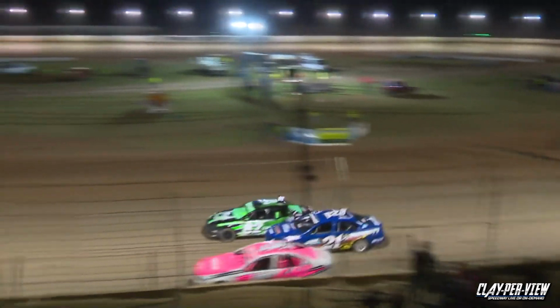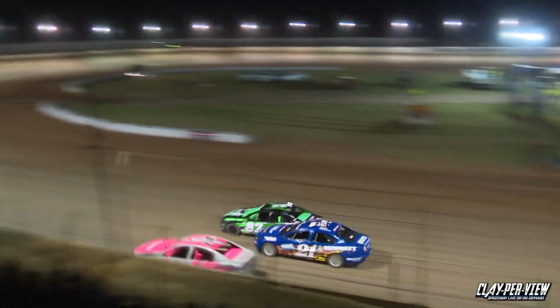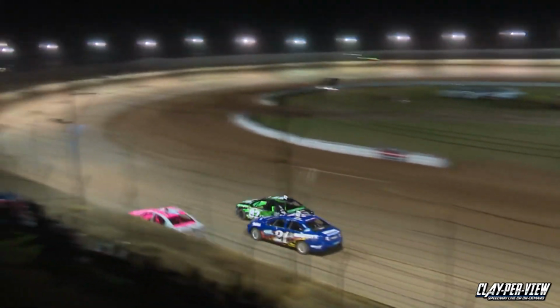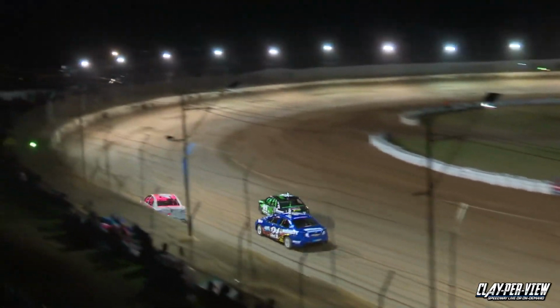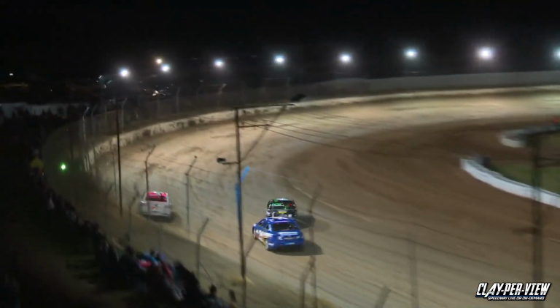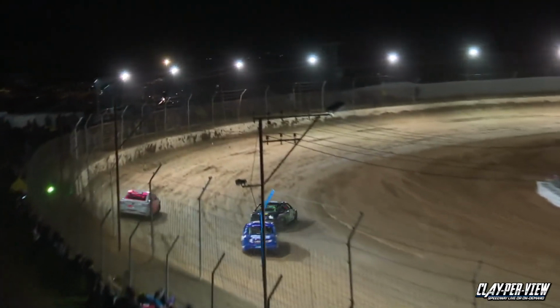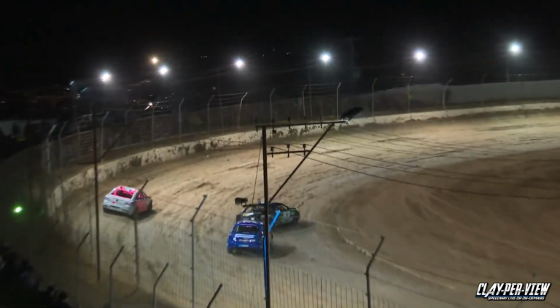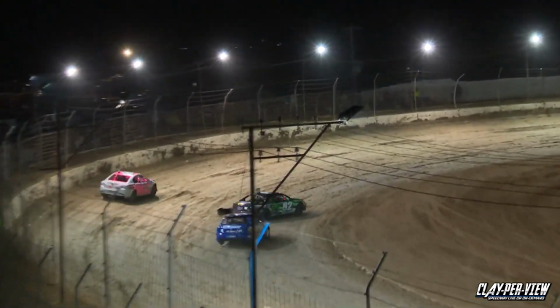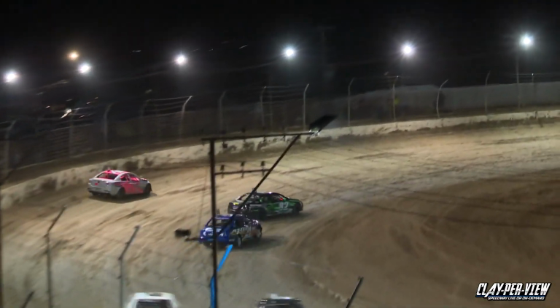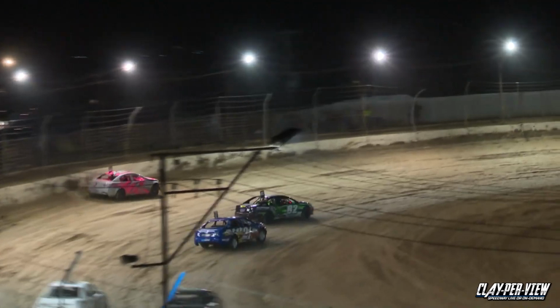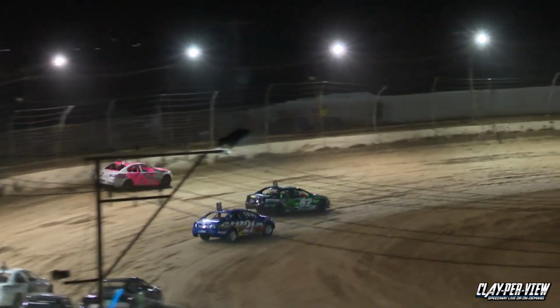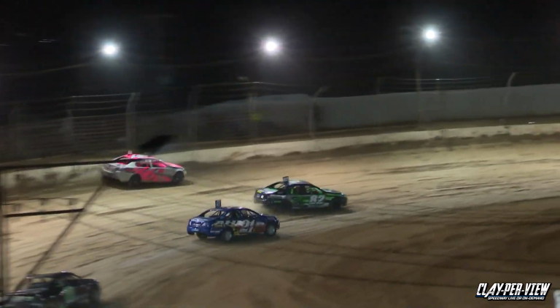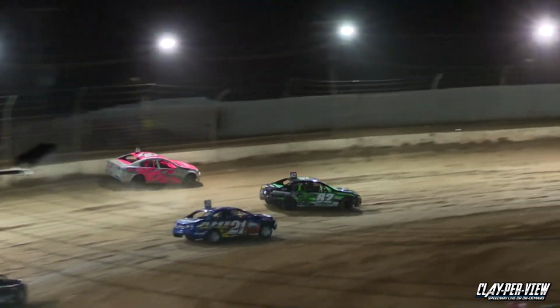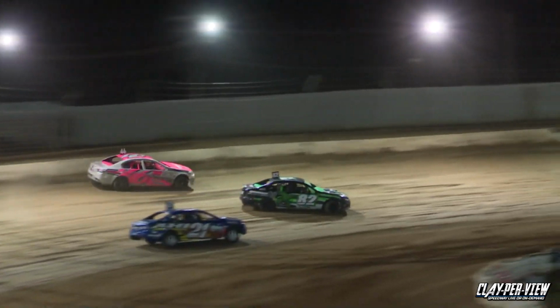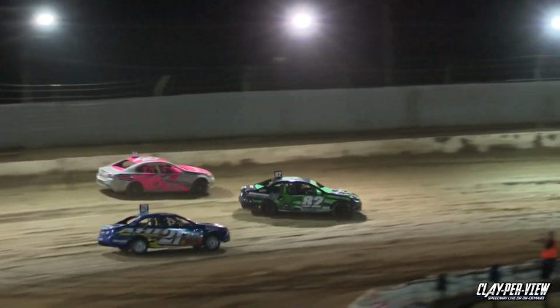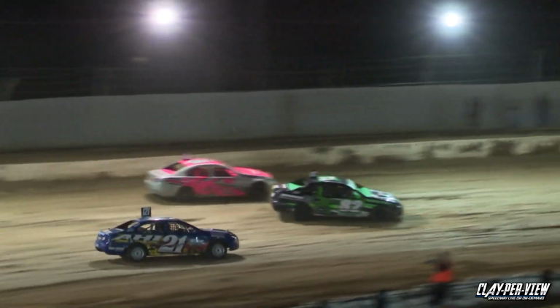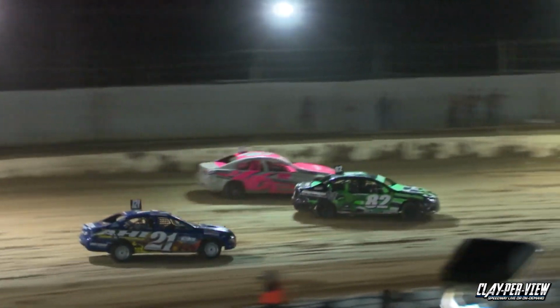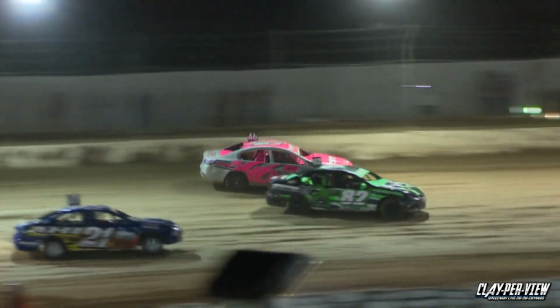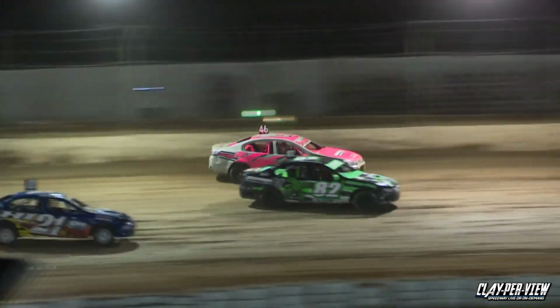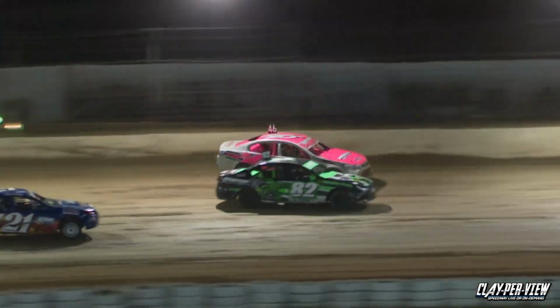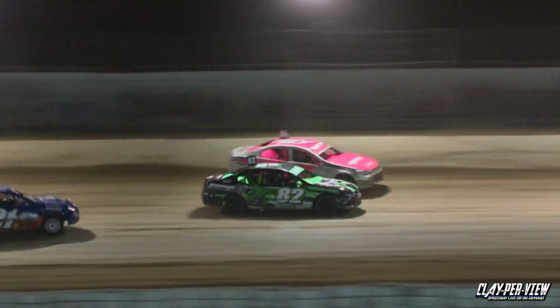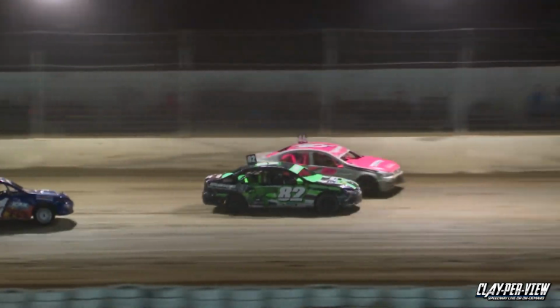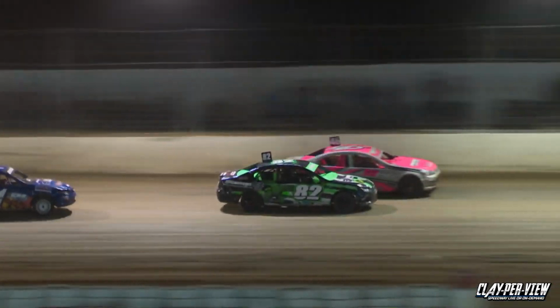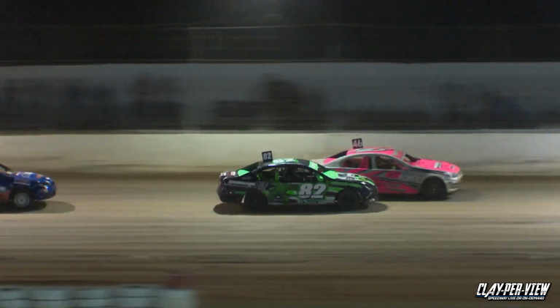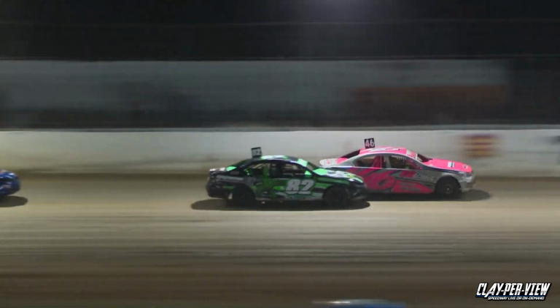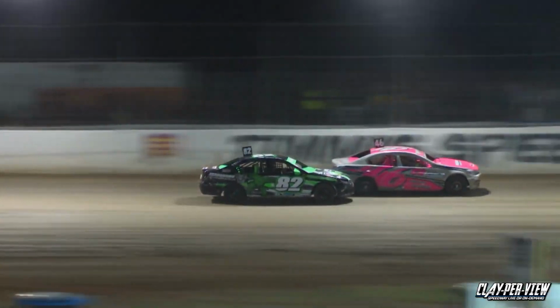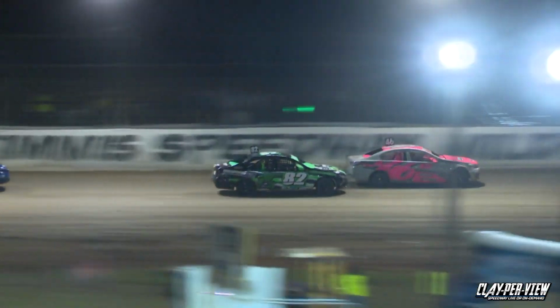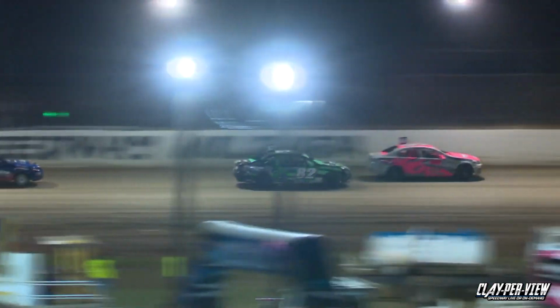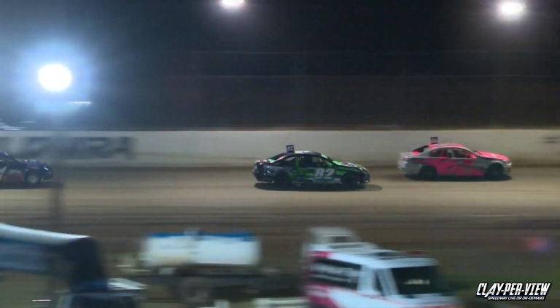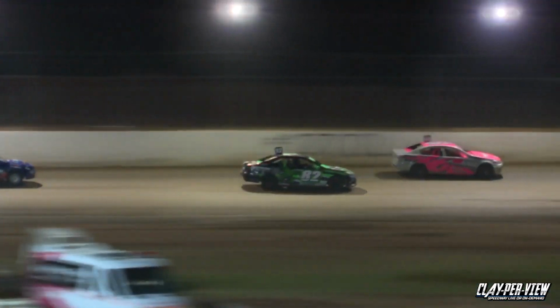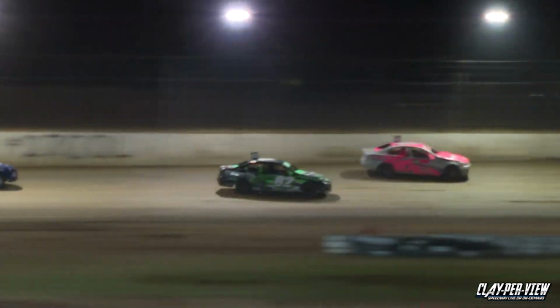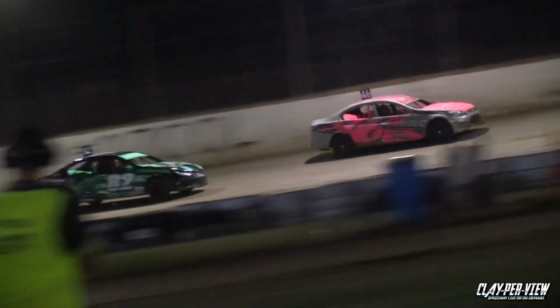They're three wide down the main straight. On the outside, Anthony Baer. Shane Roycroft down low. Baer running the concrete. Back in third place is Jennings, and Anthony Baer hits the front.